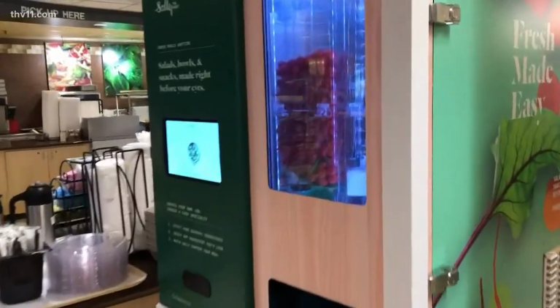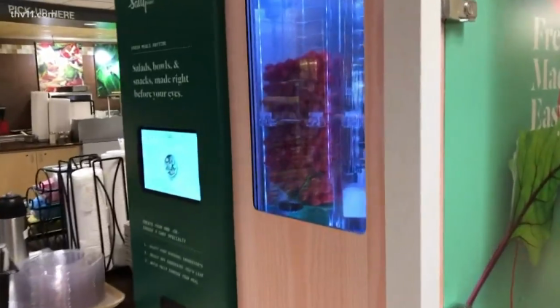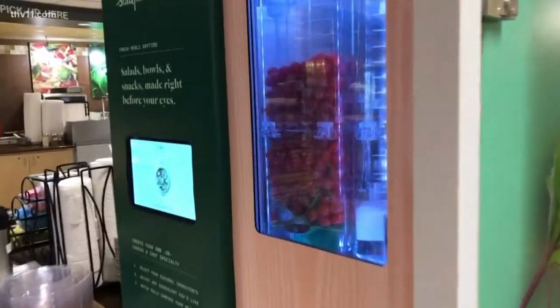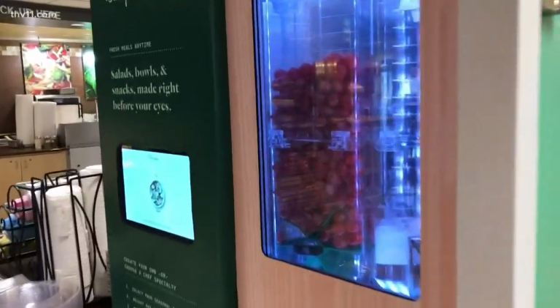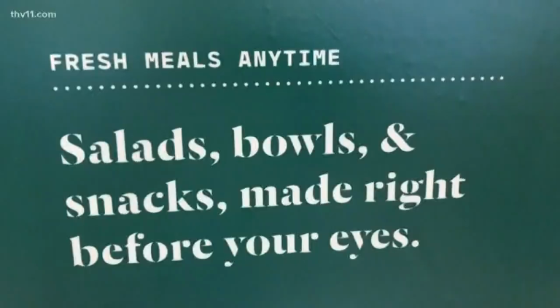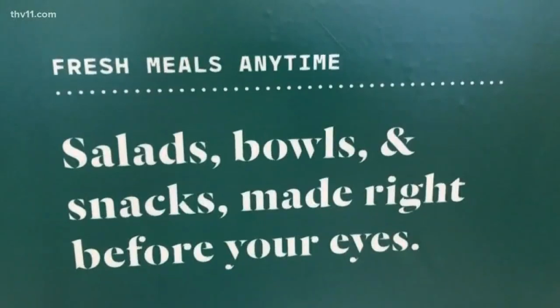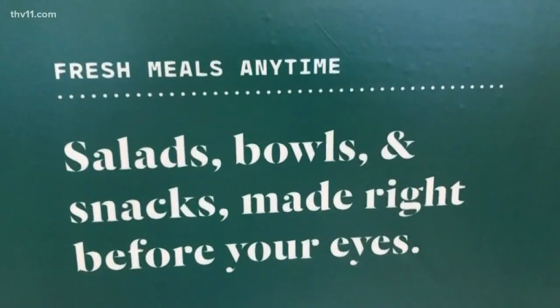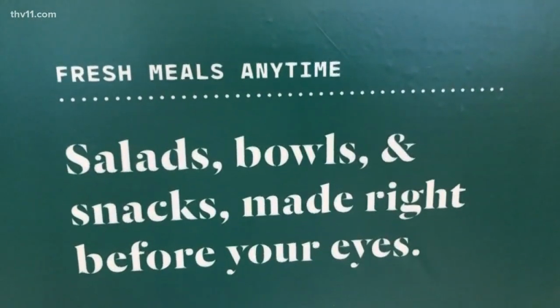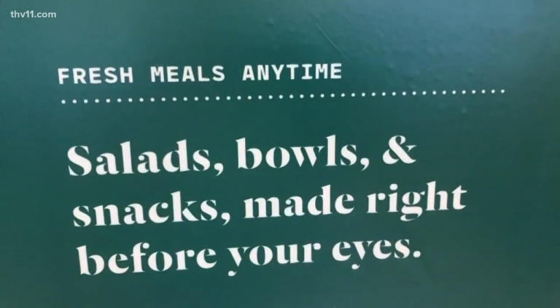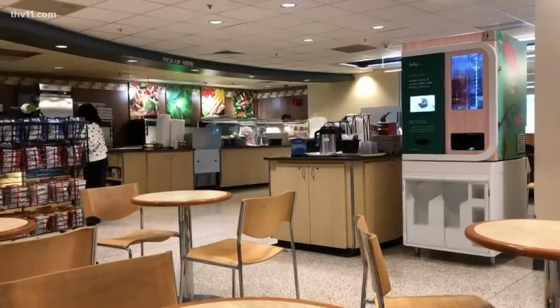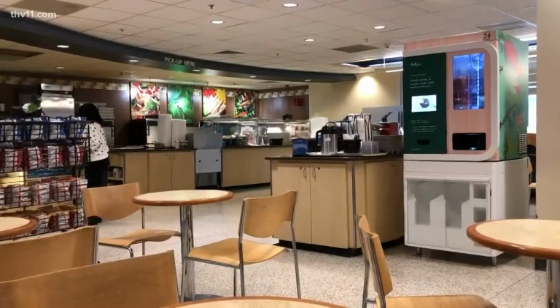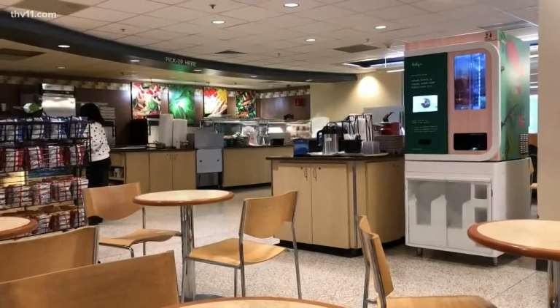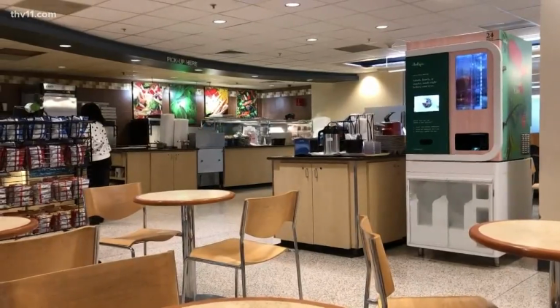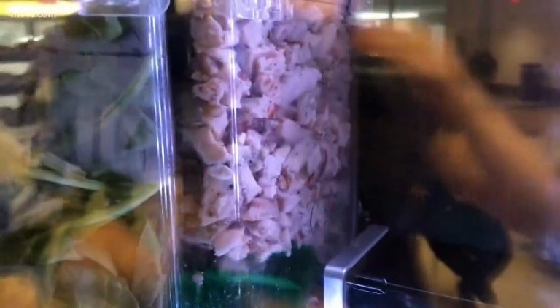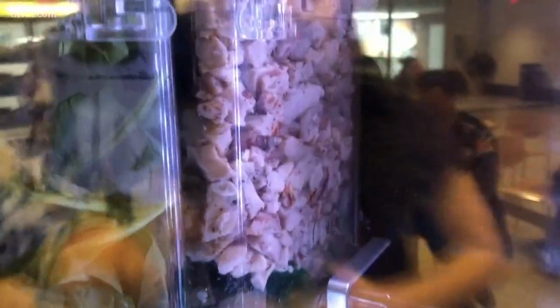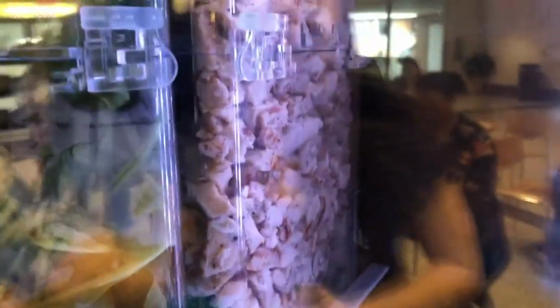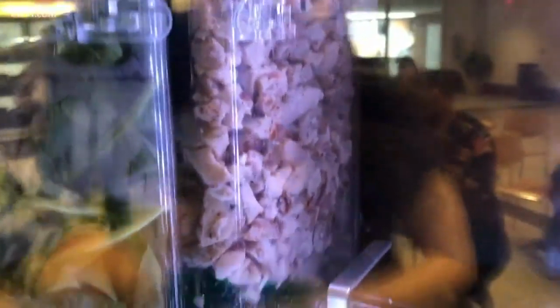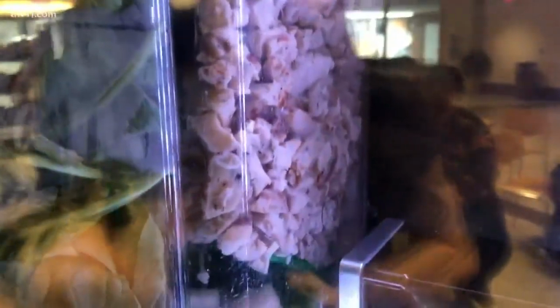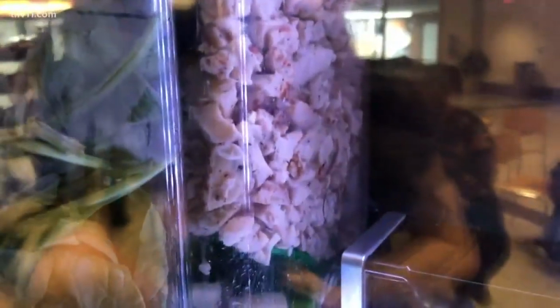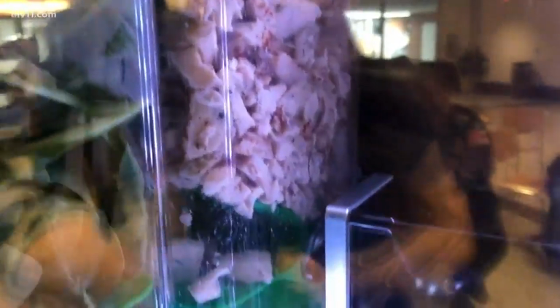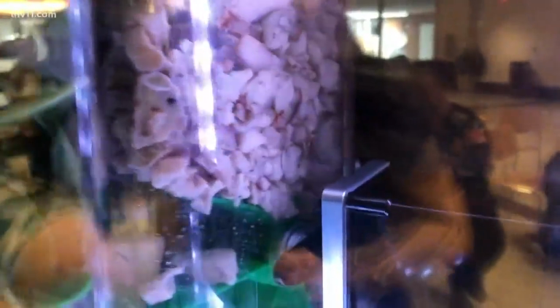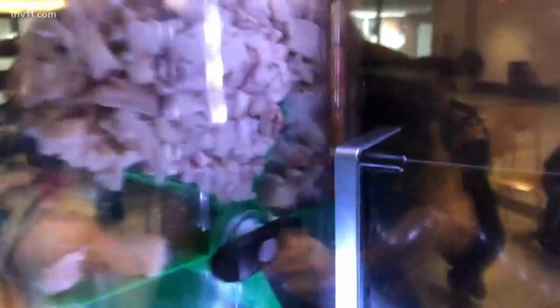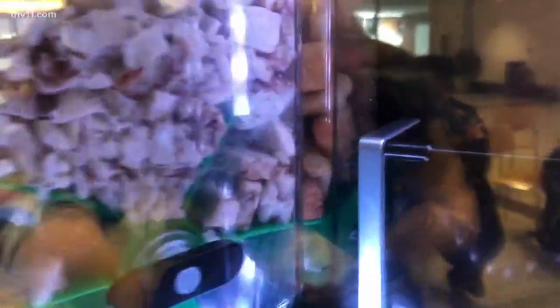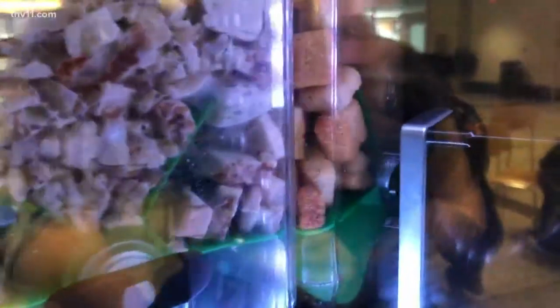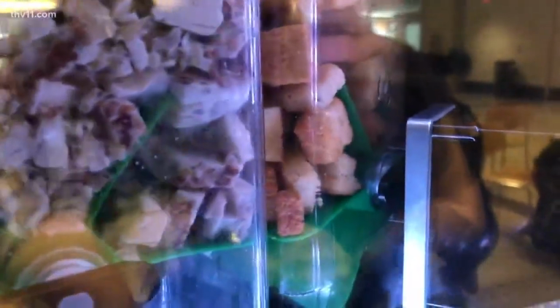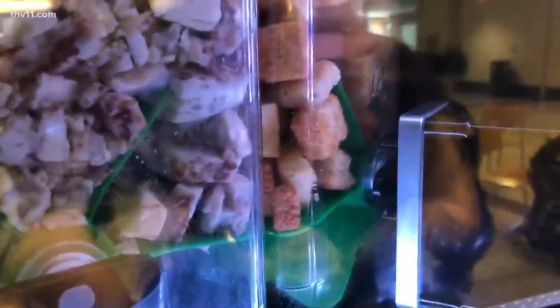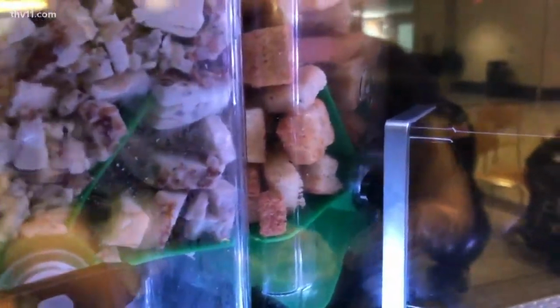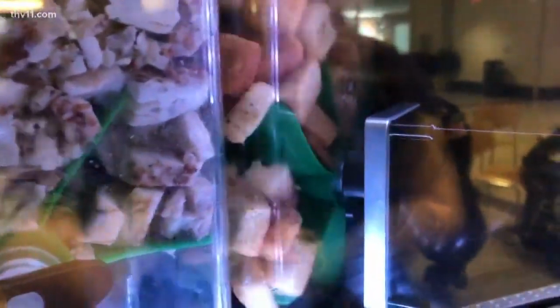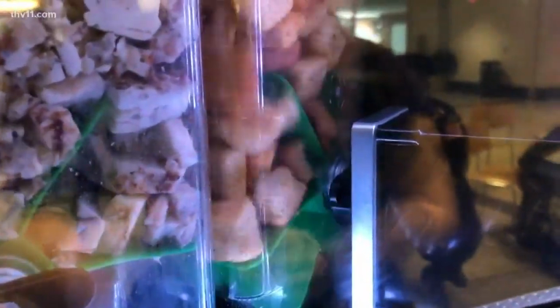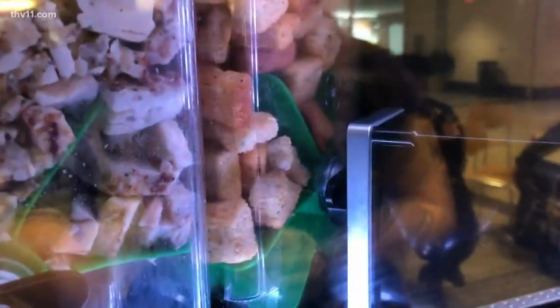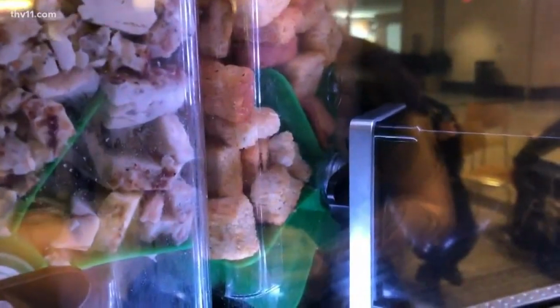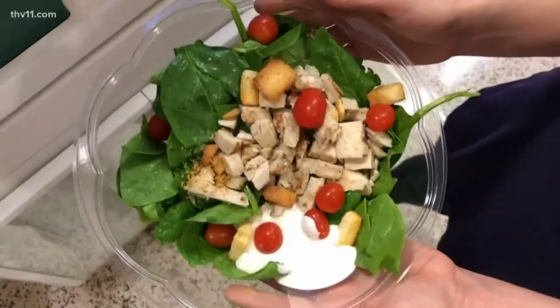Johnson says Sally costs around $29,000 to purchase, but will pay herself off within two months. Sally's salads are such a success that UAMS plans to grow the Sally robot family to their other locations in the near future.